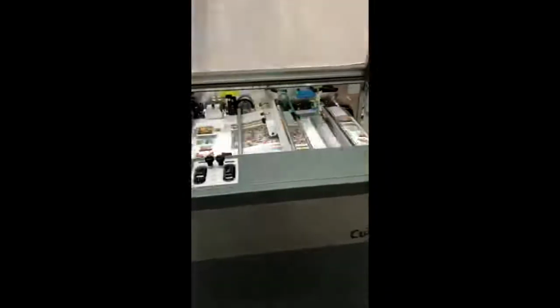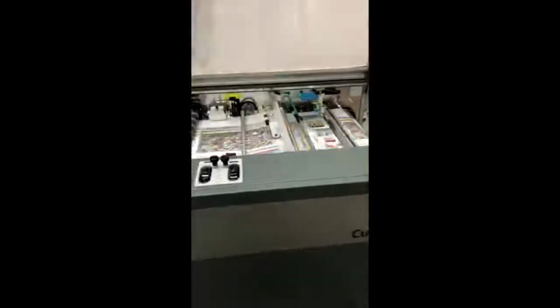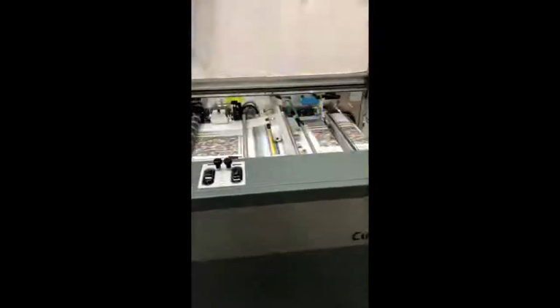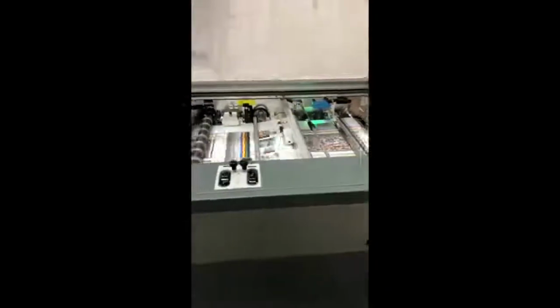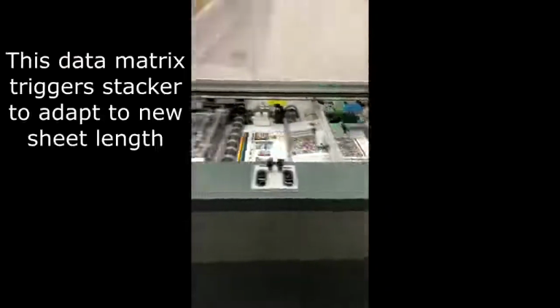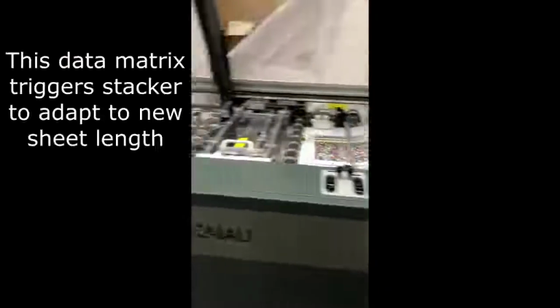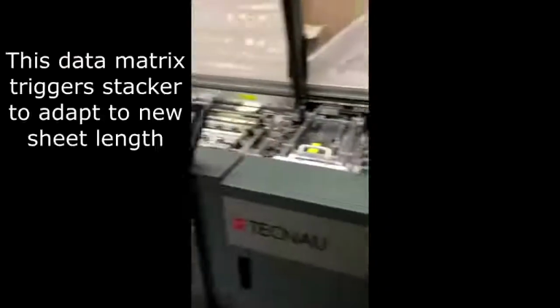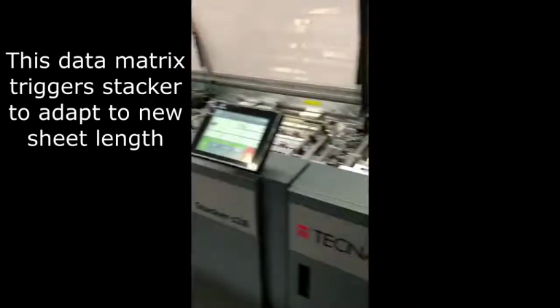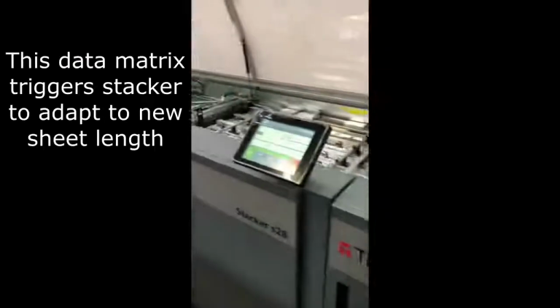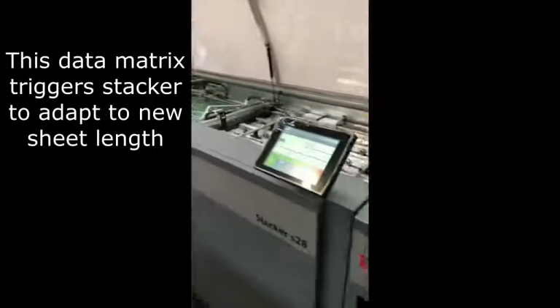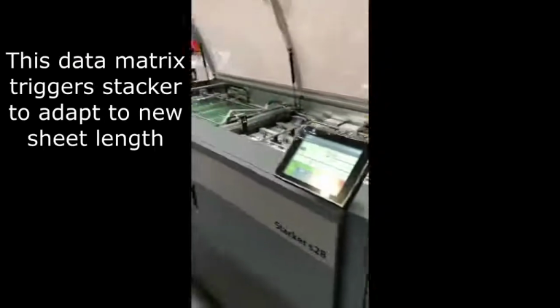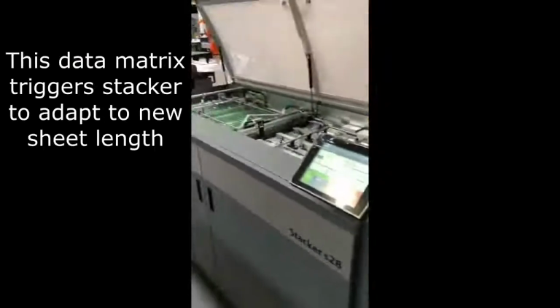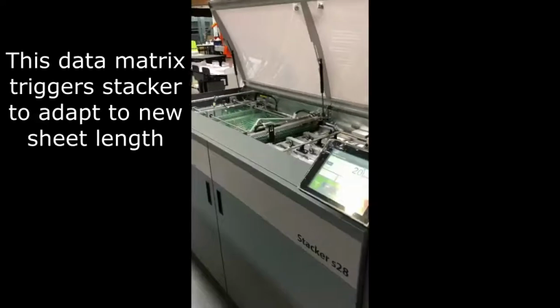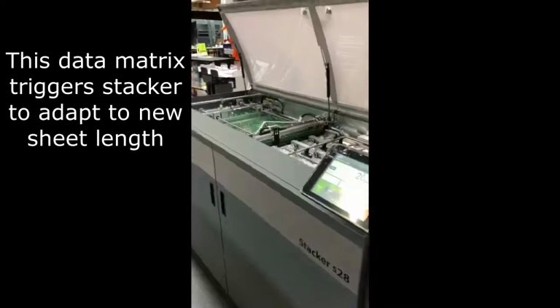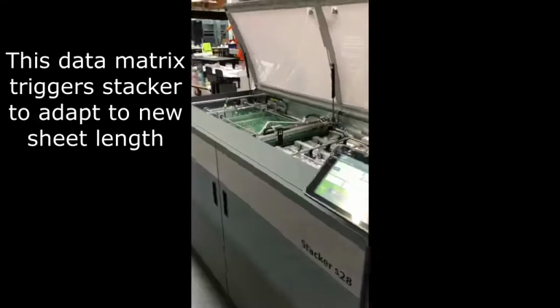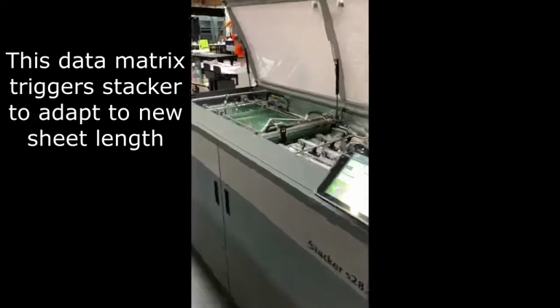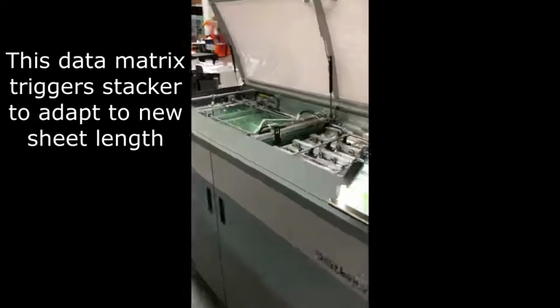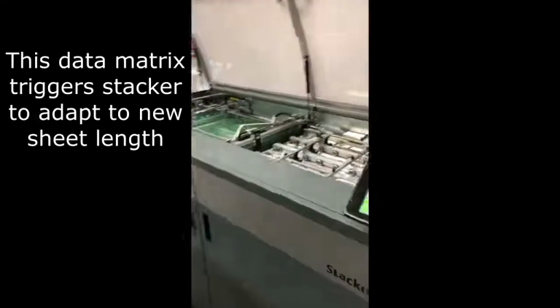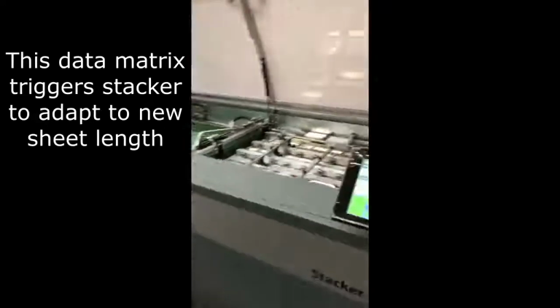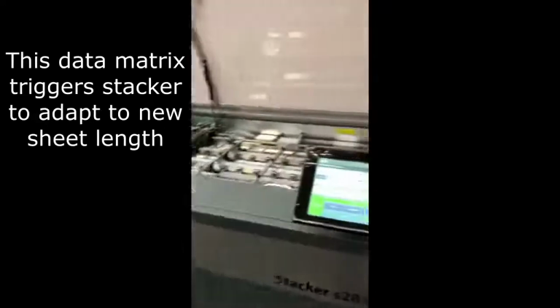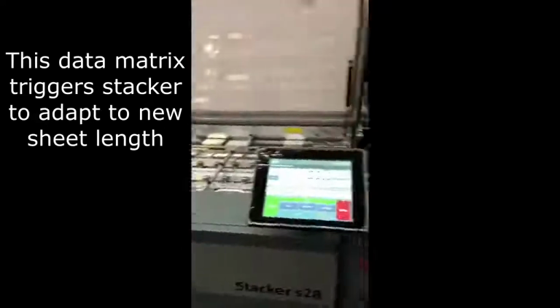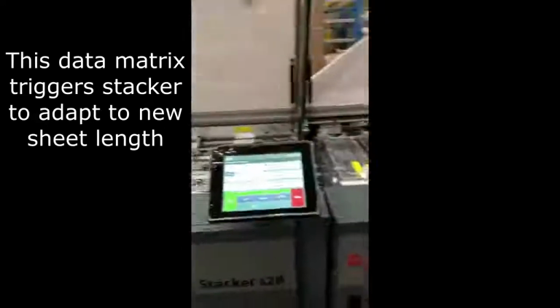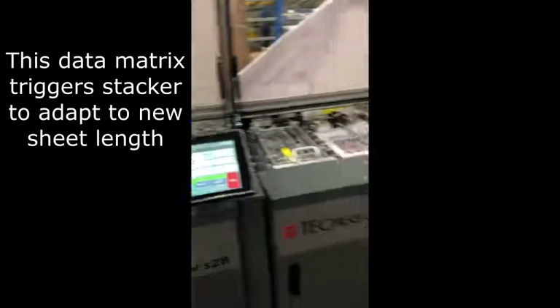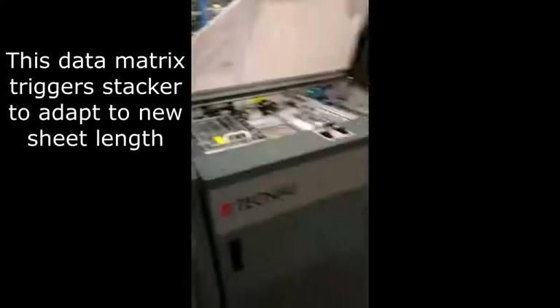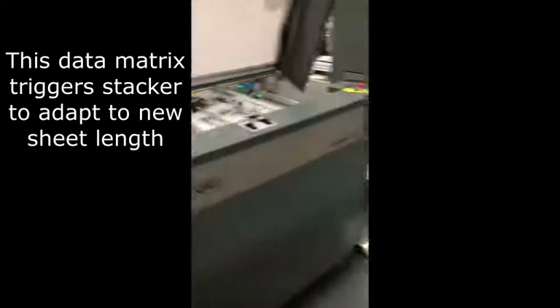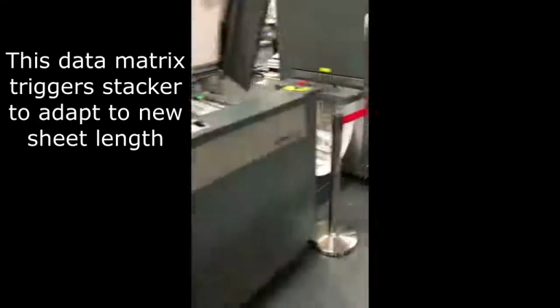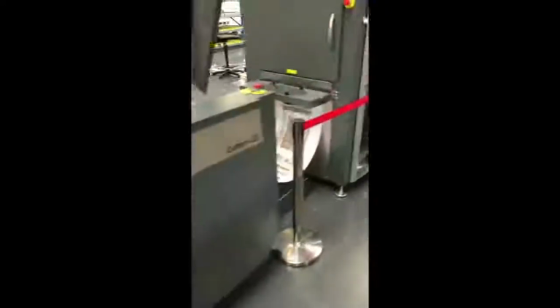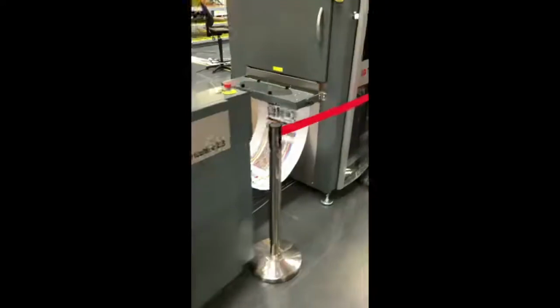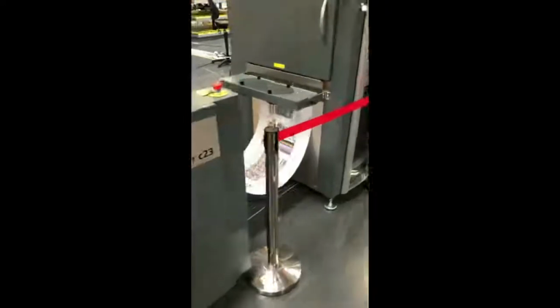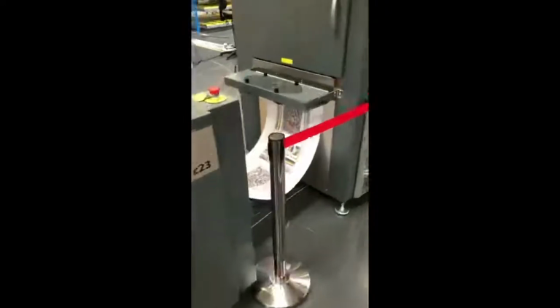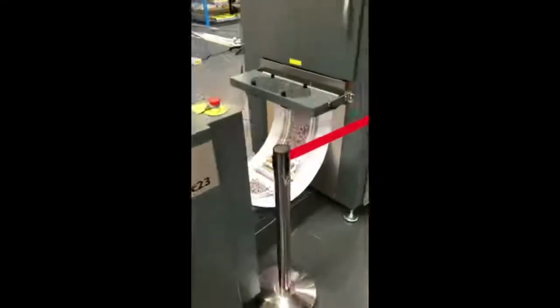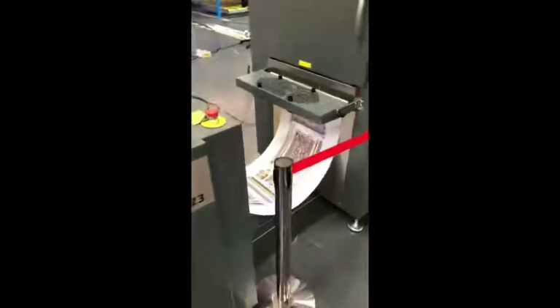This code will trigger the stacker to set up for a new sheet length and also deliver the previous block on the conveyor.